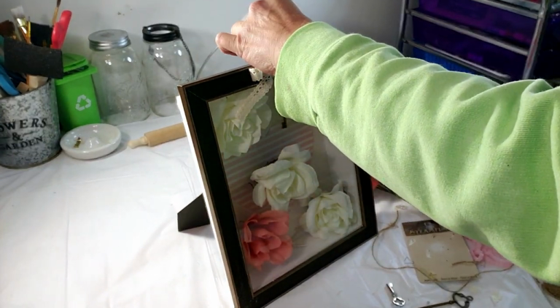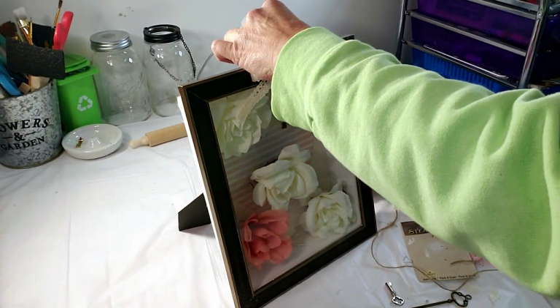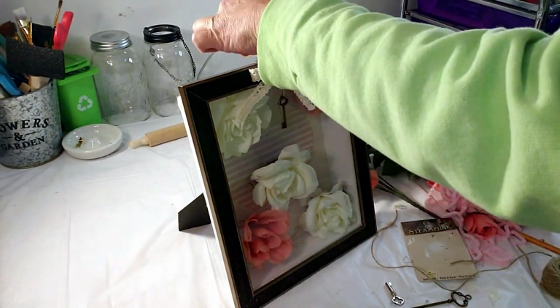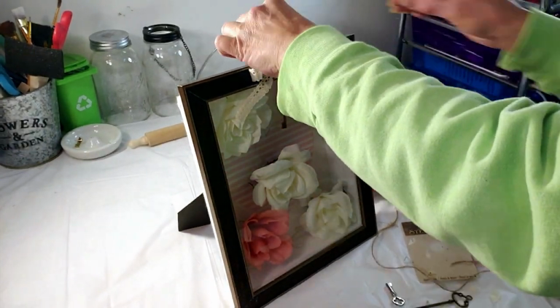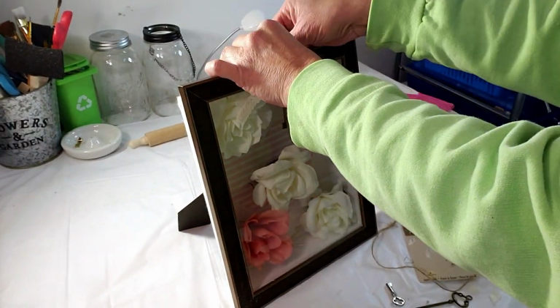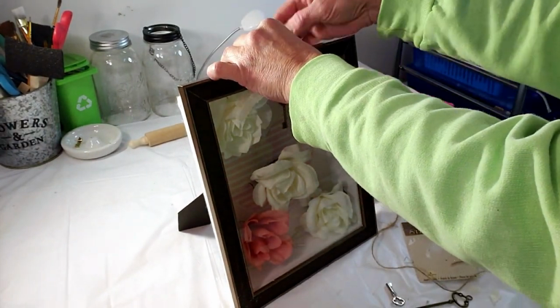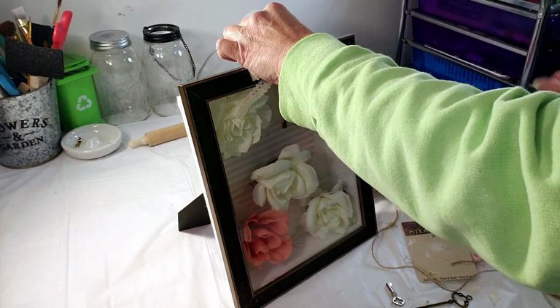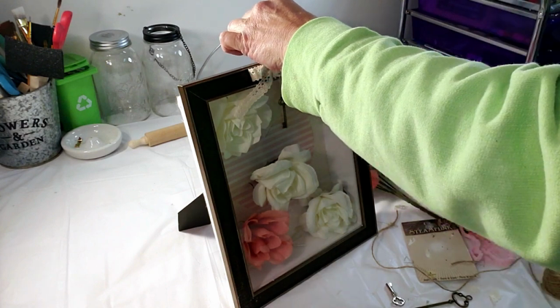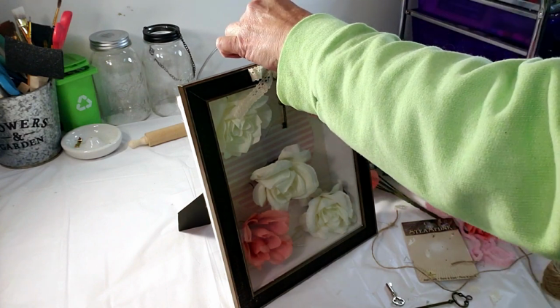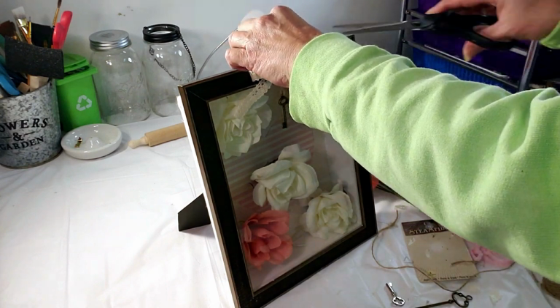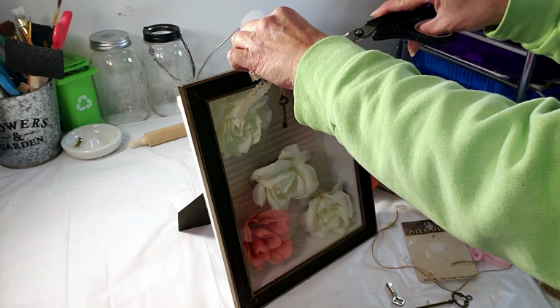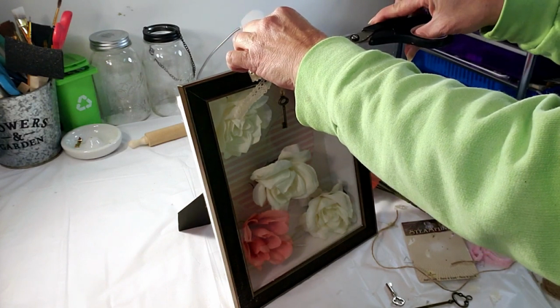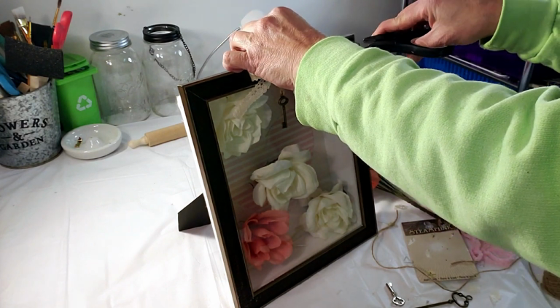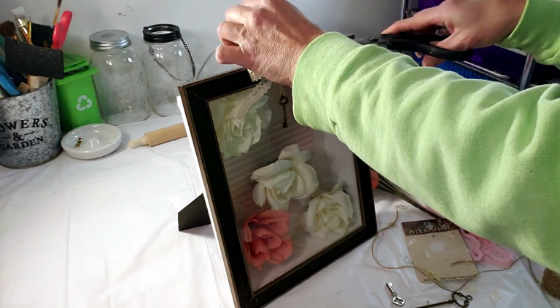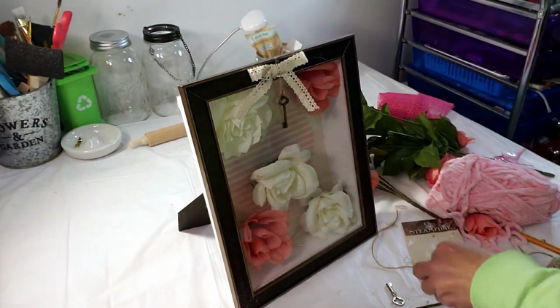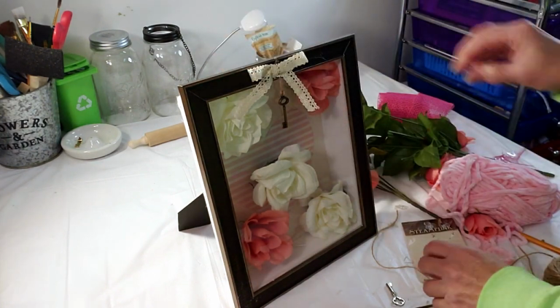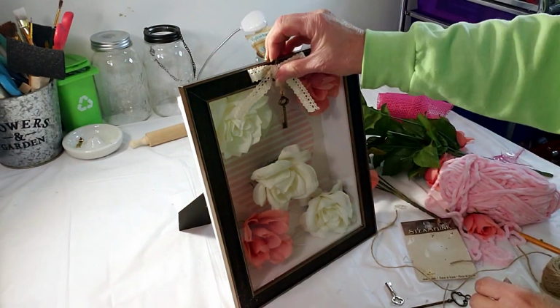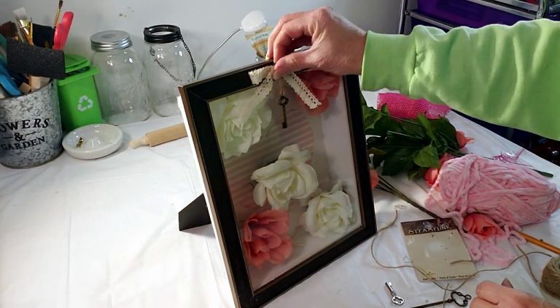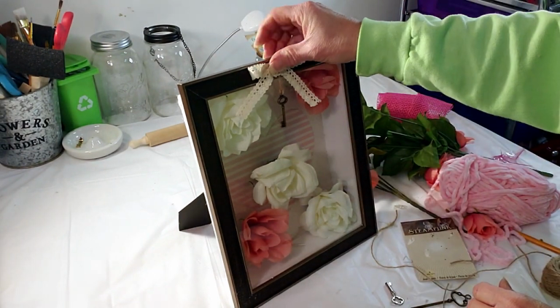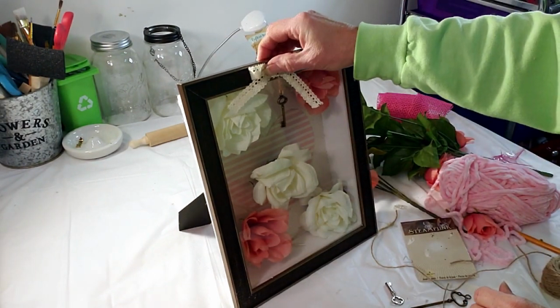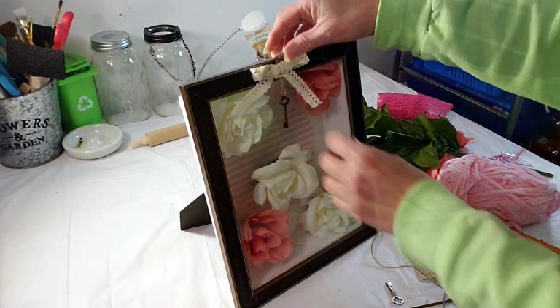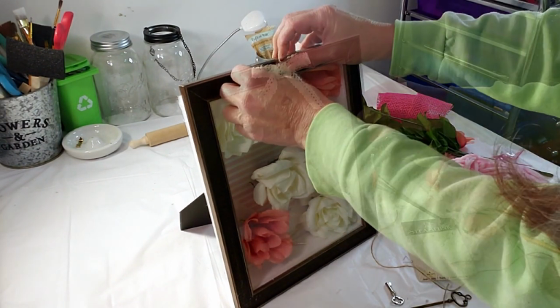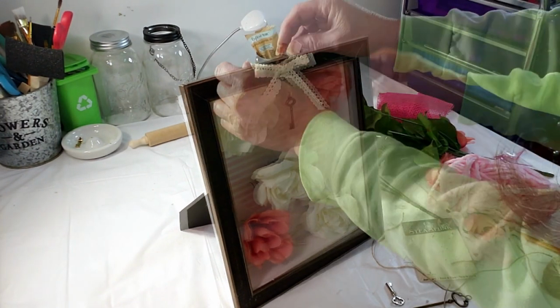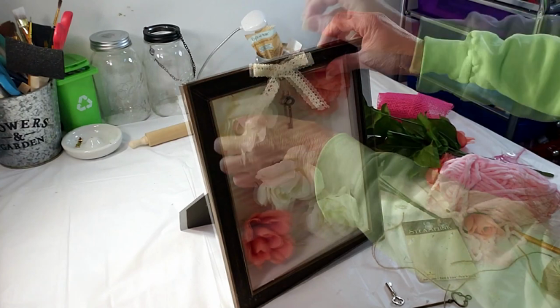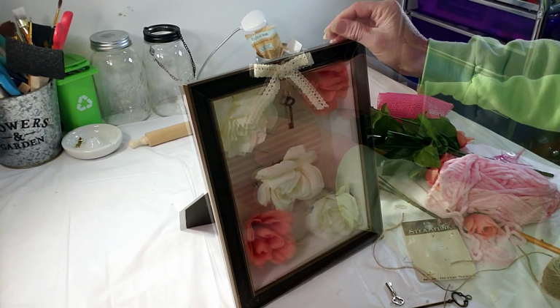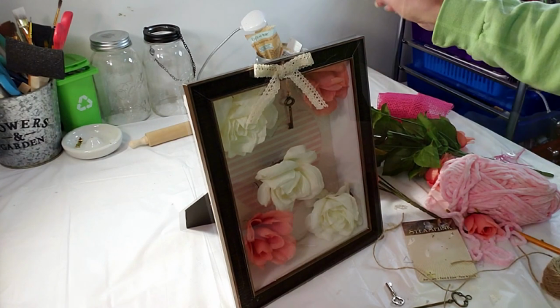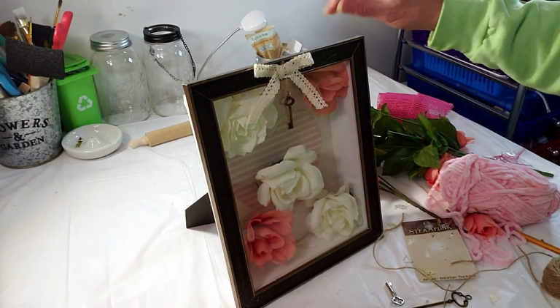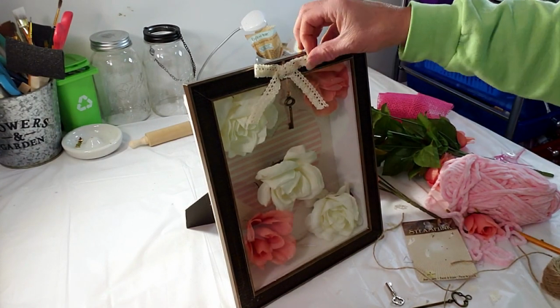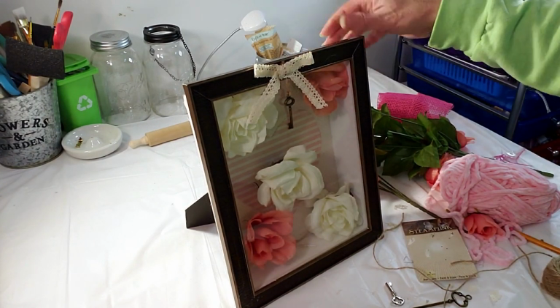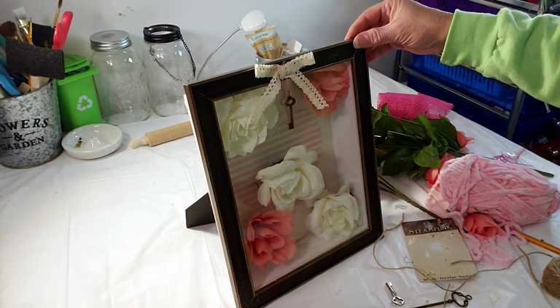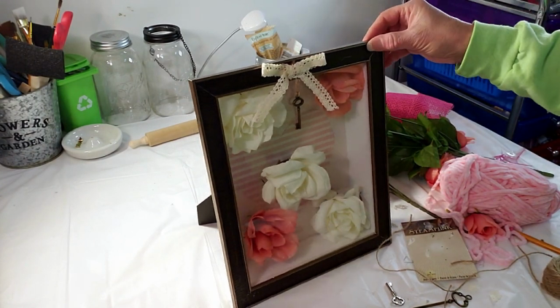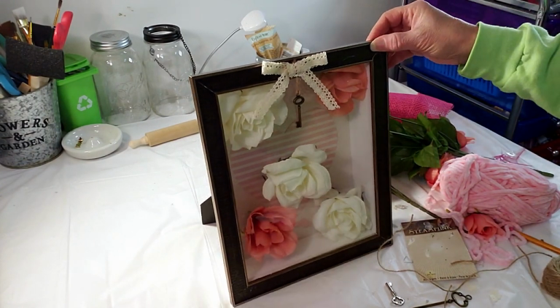I think this little shadow box came out really beautiful. It gives you an idea of what you can do with a Dollar Tree frame — and this is perfect for Valentine's. Here are the end results.